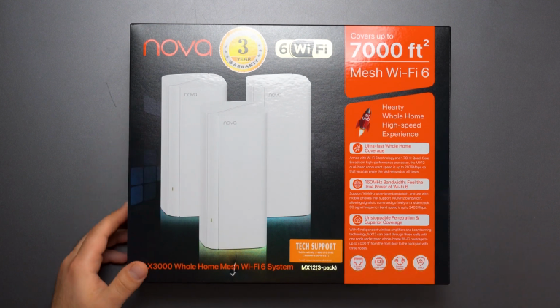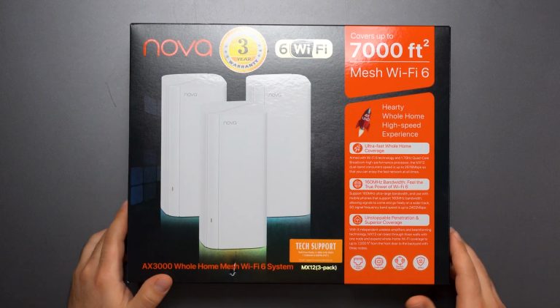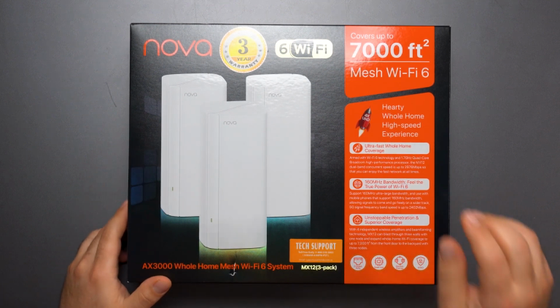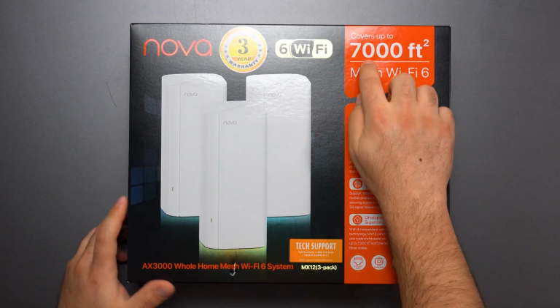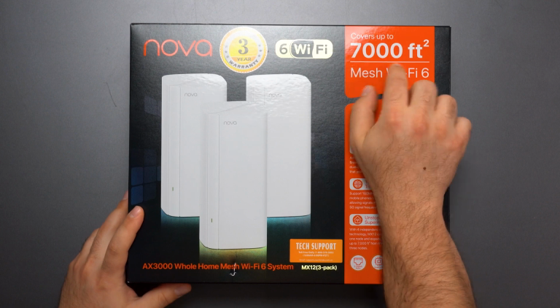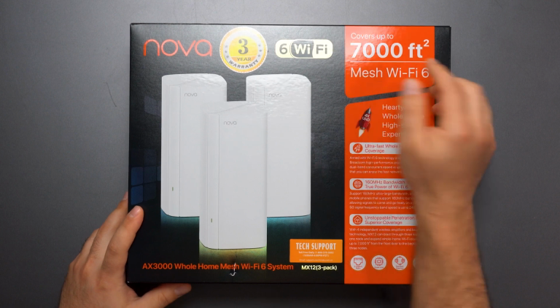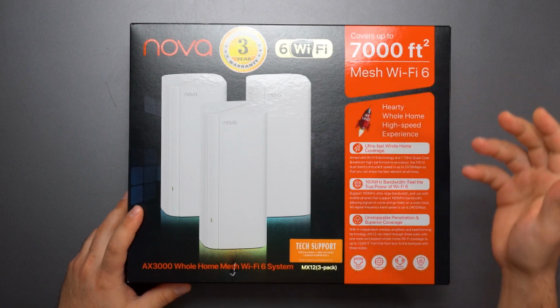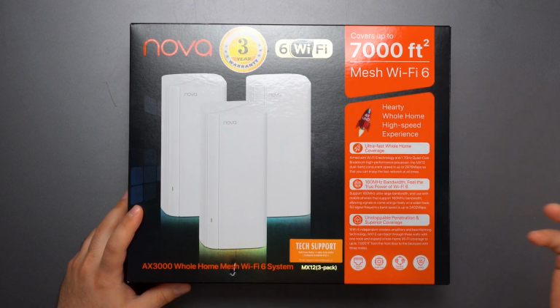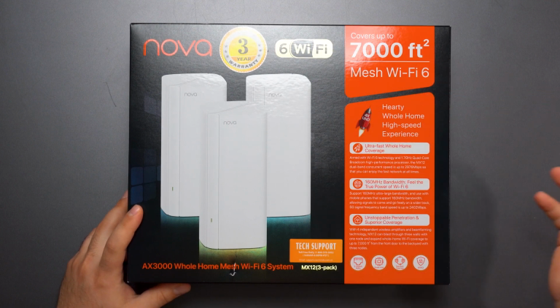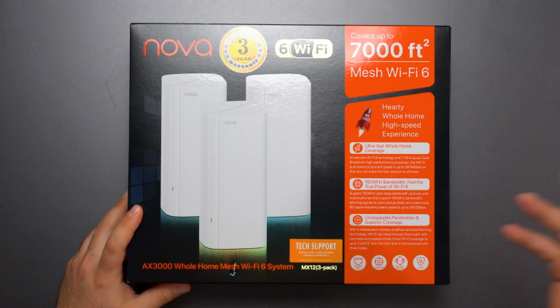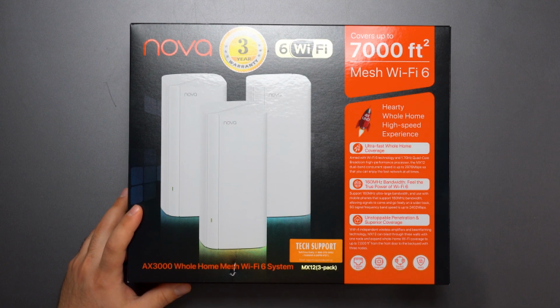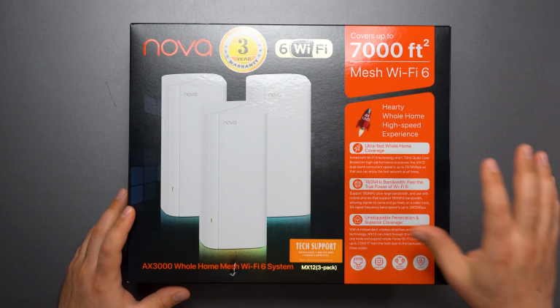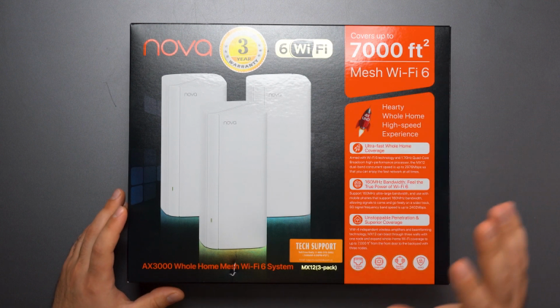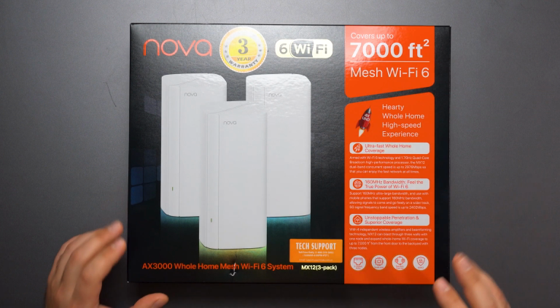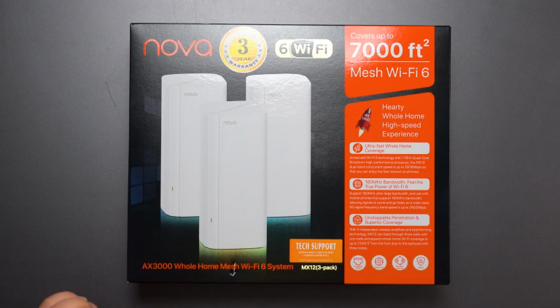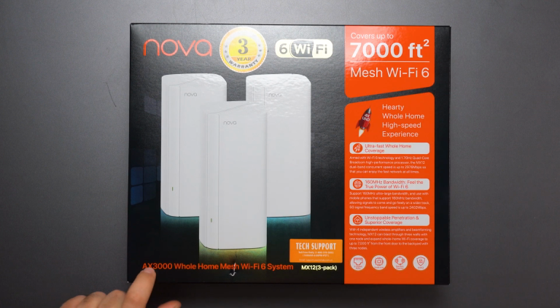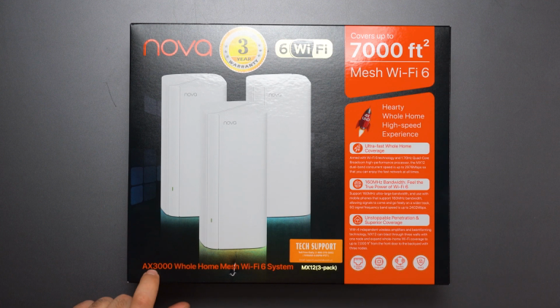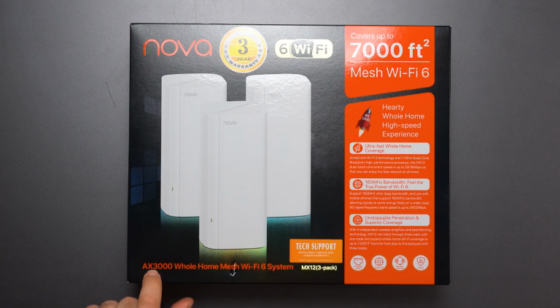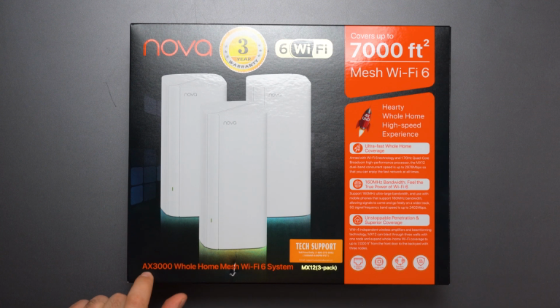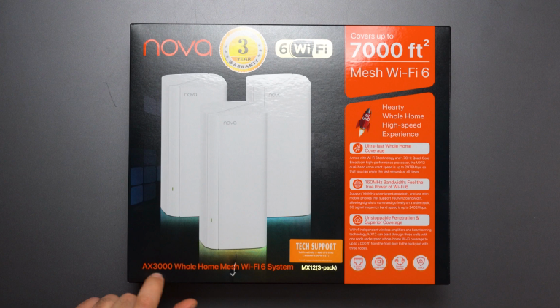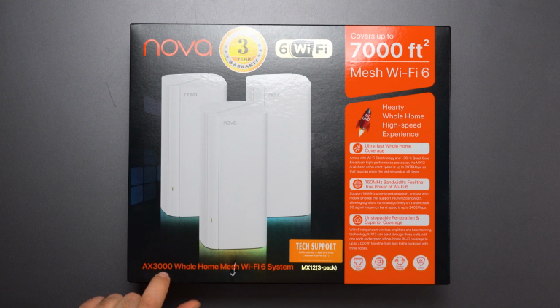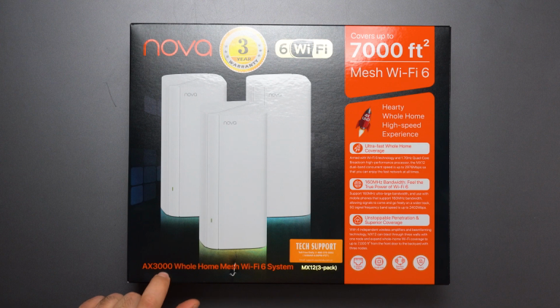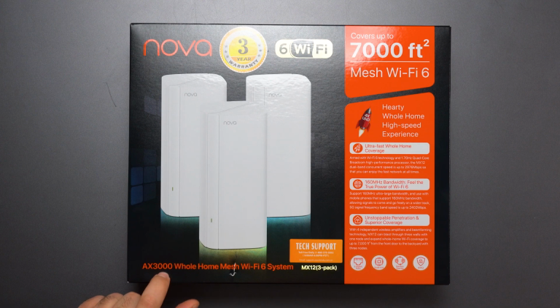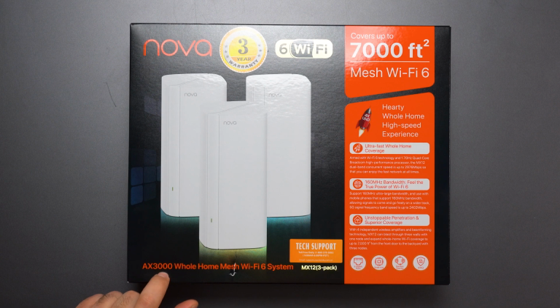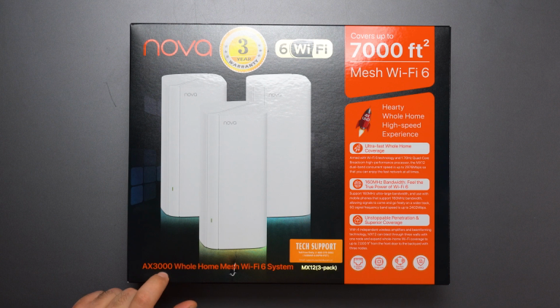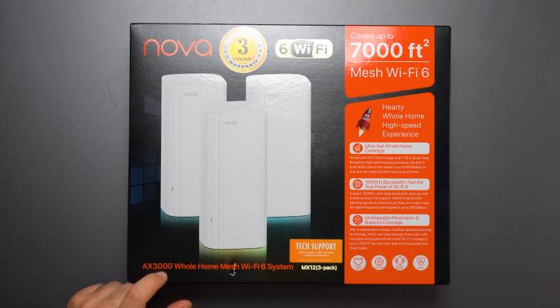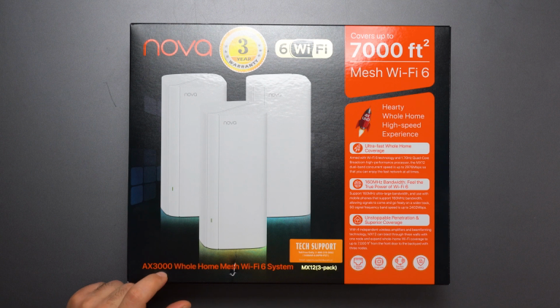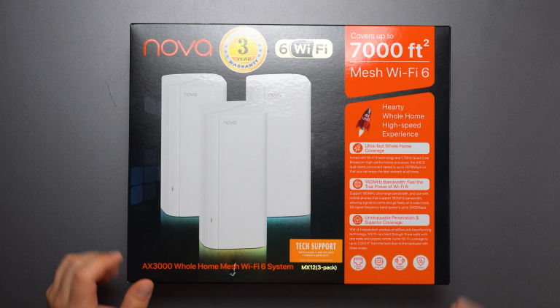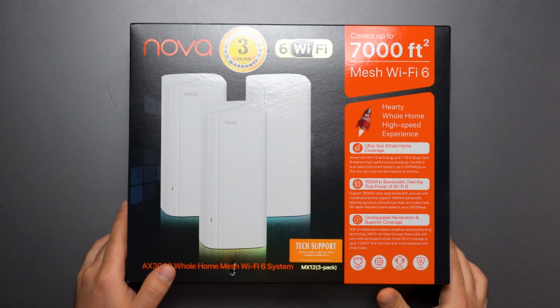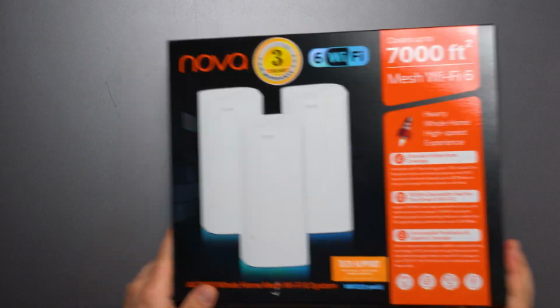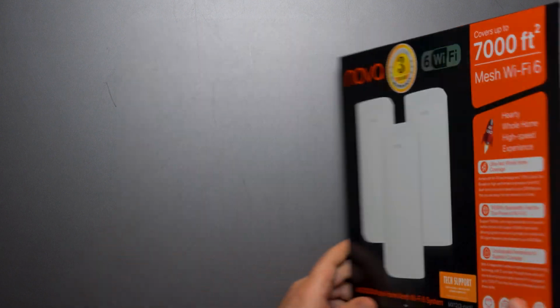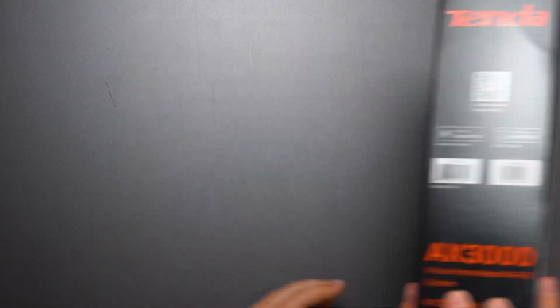So this thing covers up to 7,000 square feet — I will do a range test, so we'll figure that out. It has a speed rating of AX3000, which is pretty fast for a dual-band mesh system.